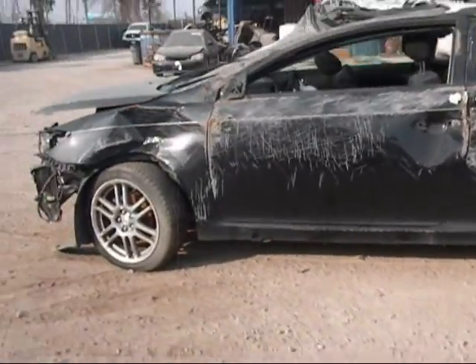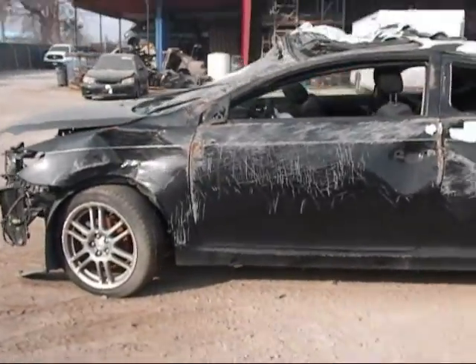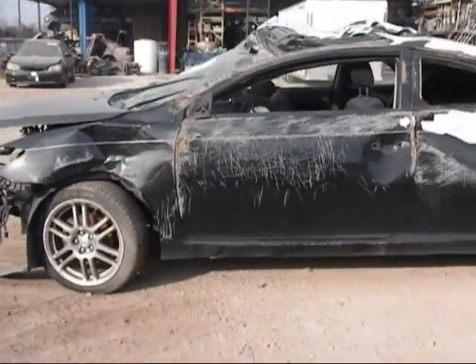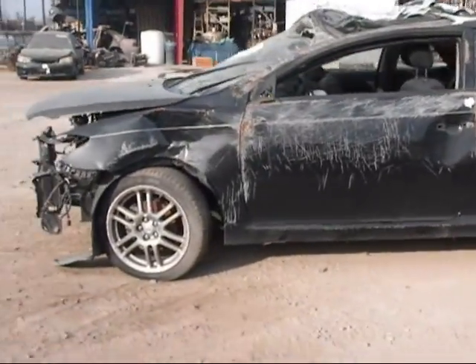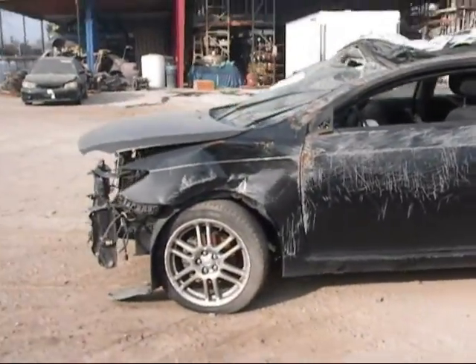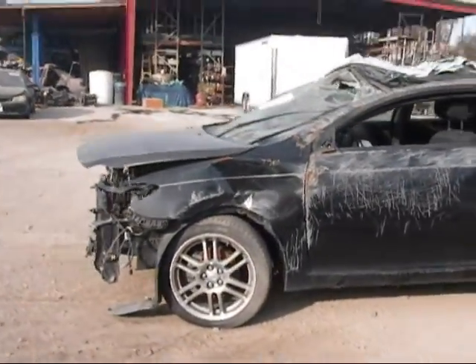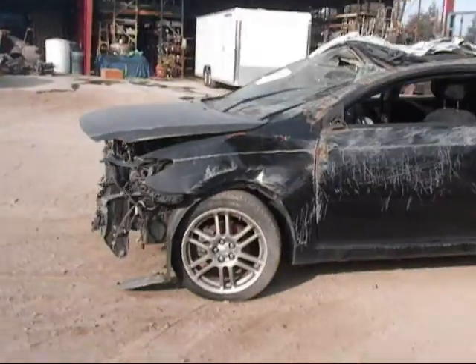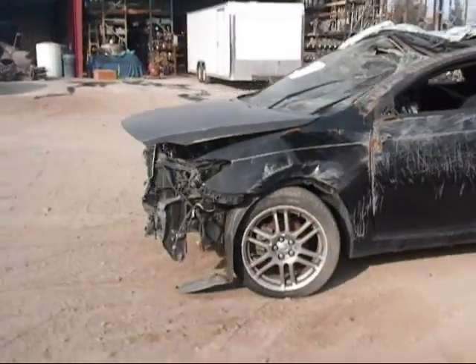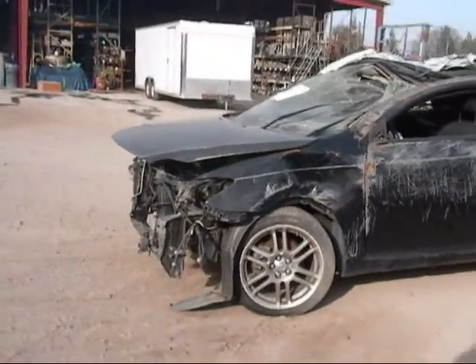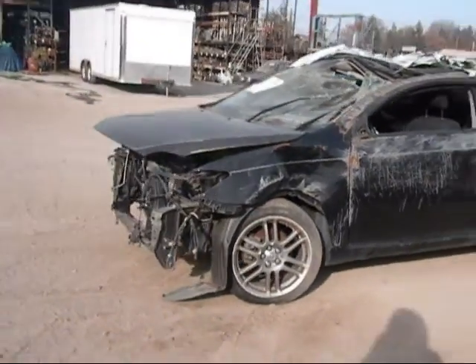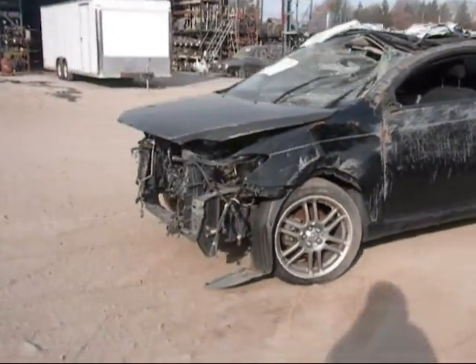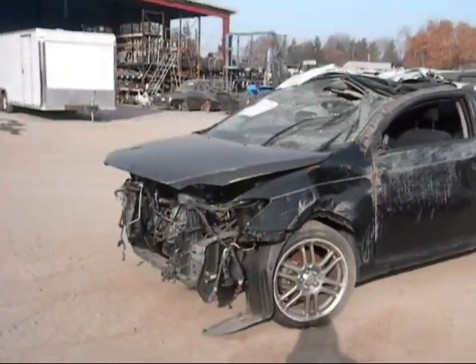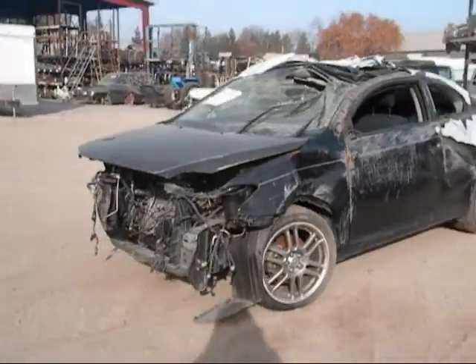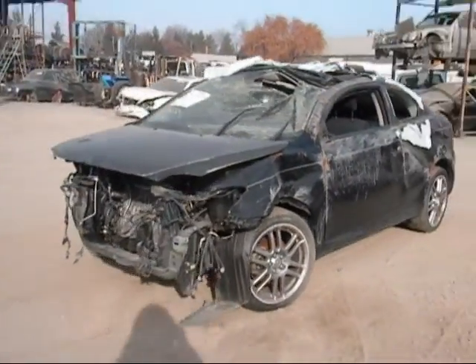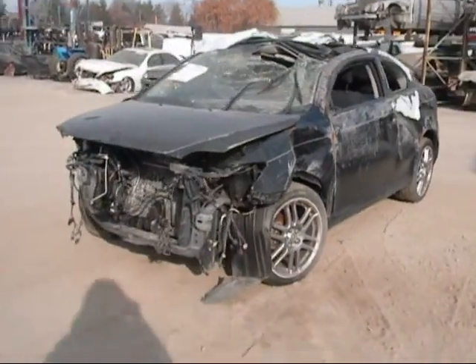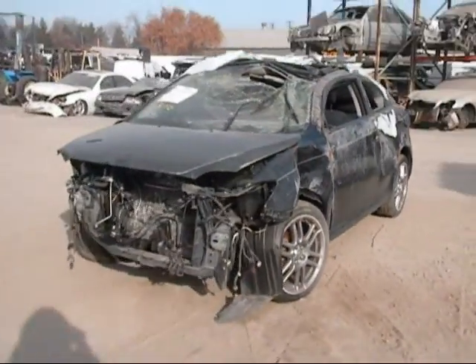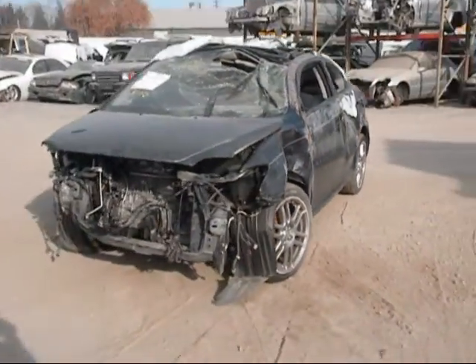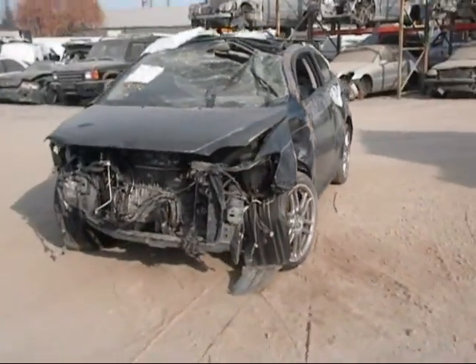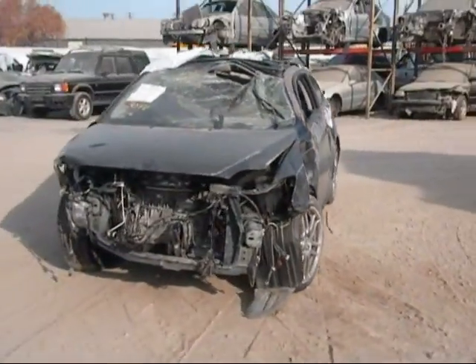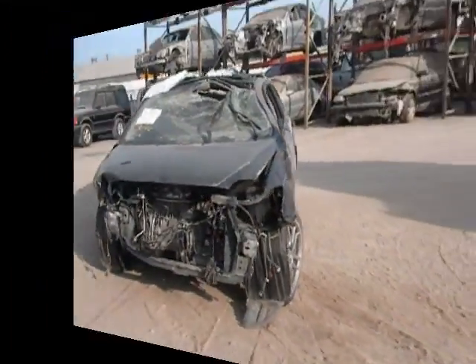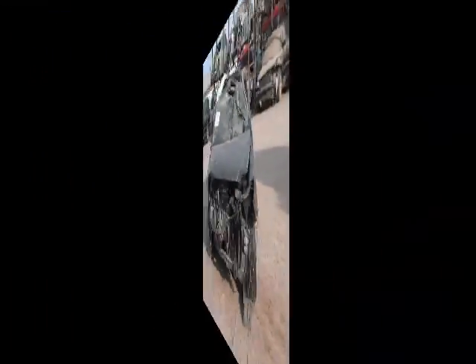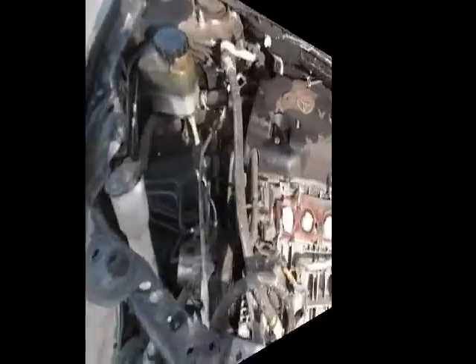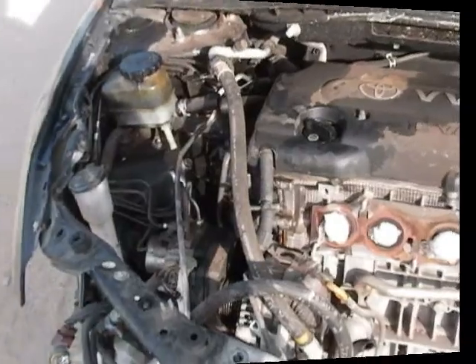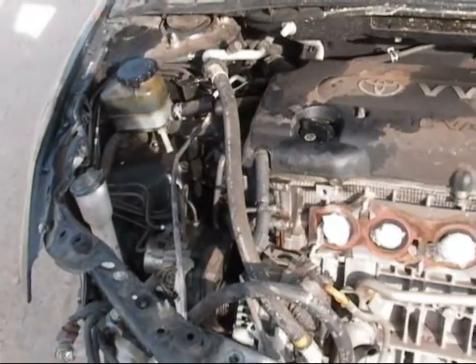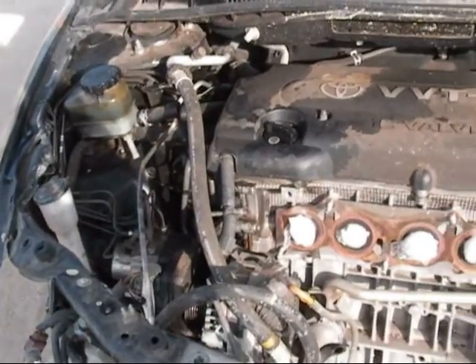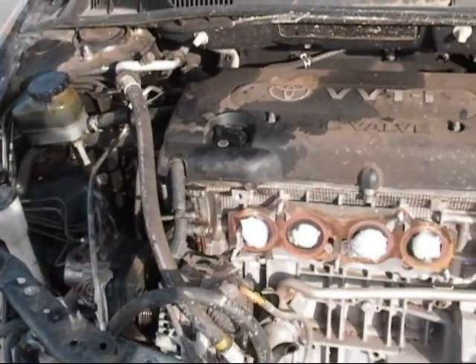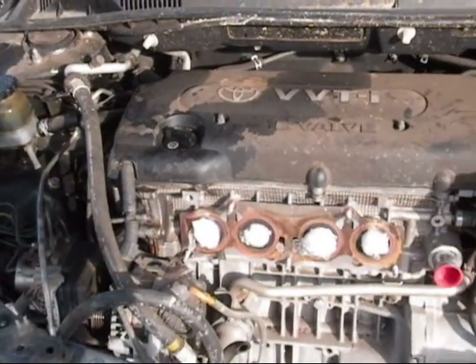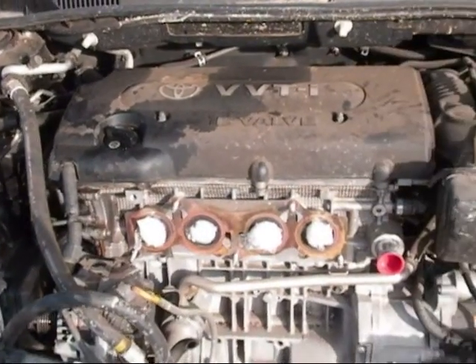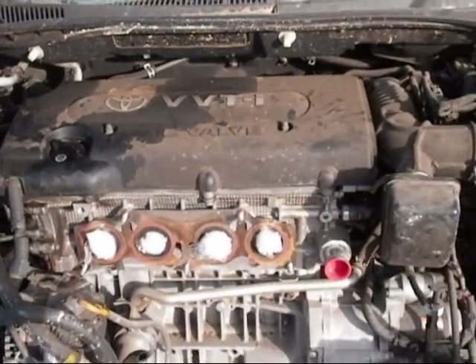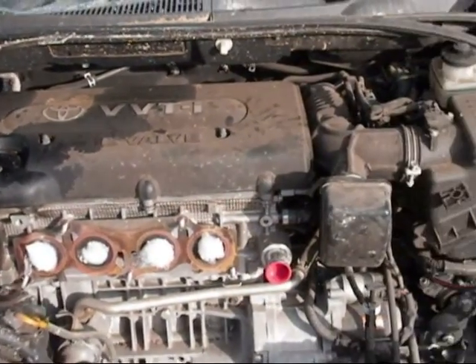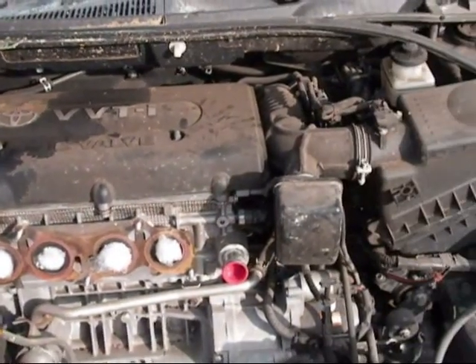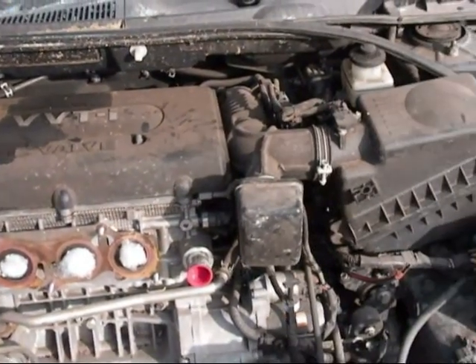The driver side door is no good. The driver side fender is no good either. The engine still sits completely in the vehicle, but the mileage is unknown.